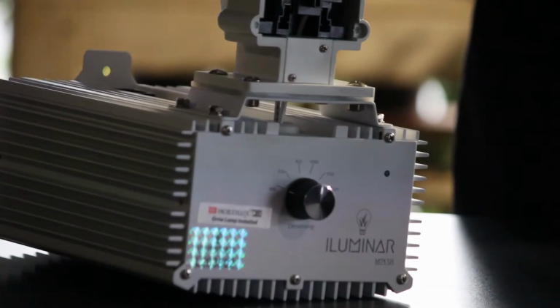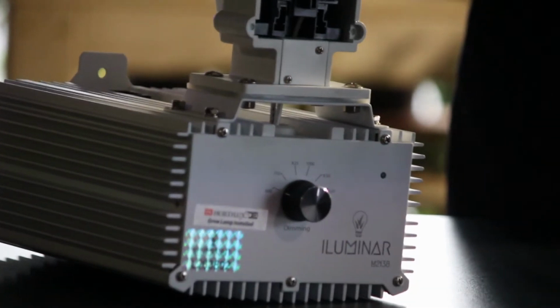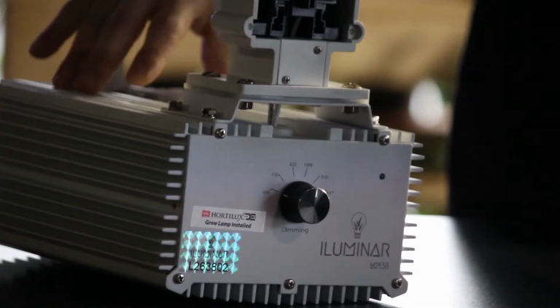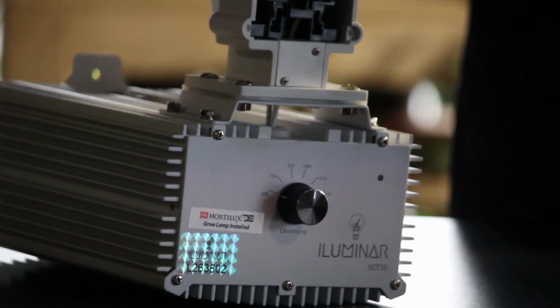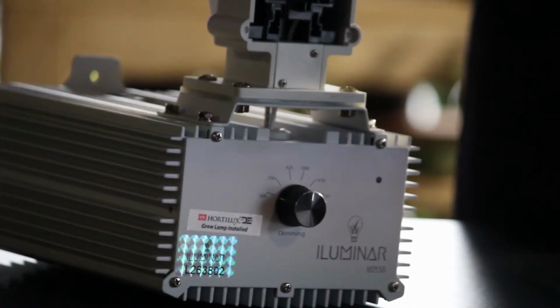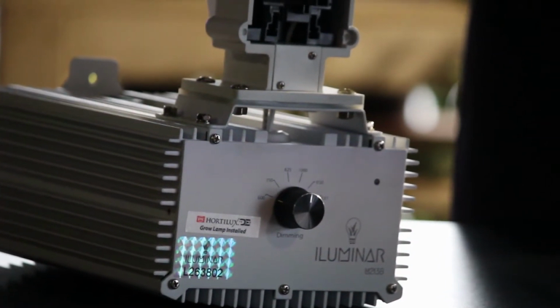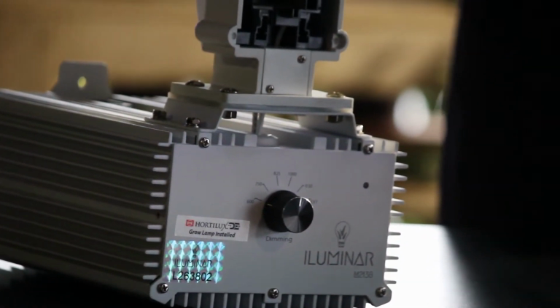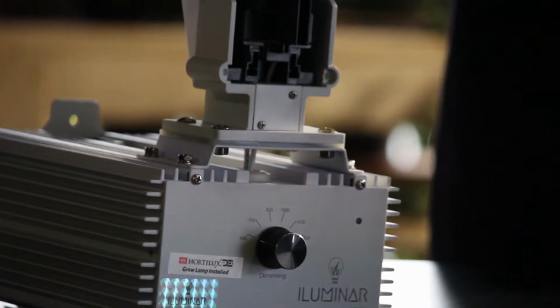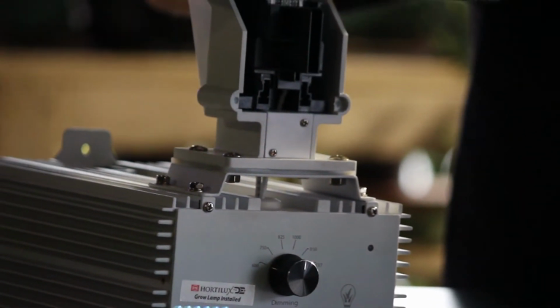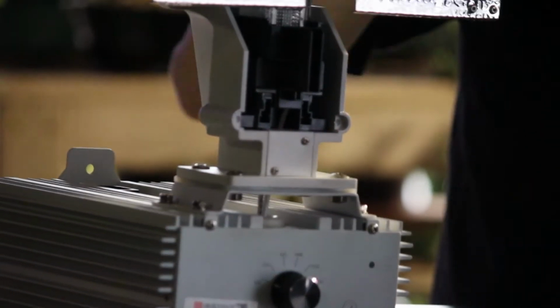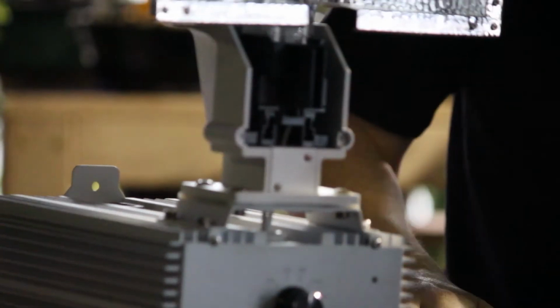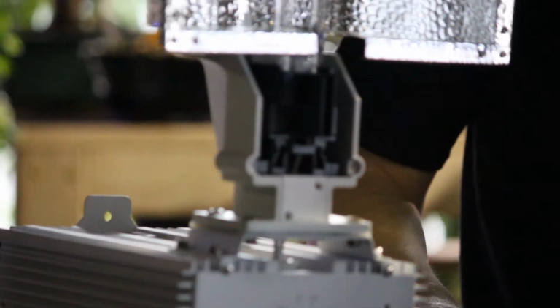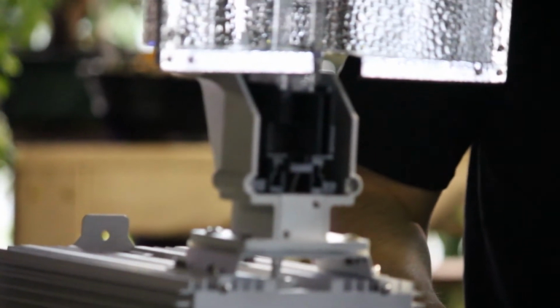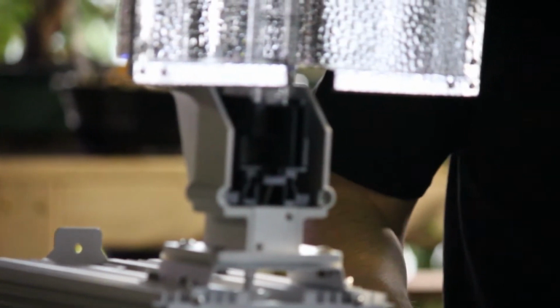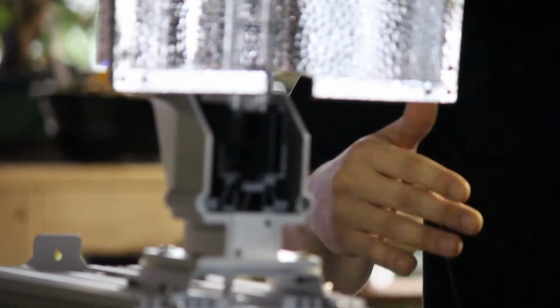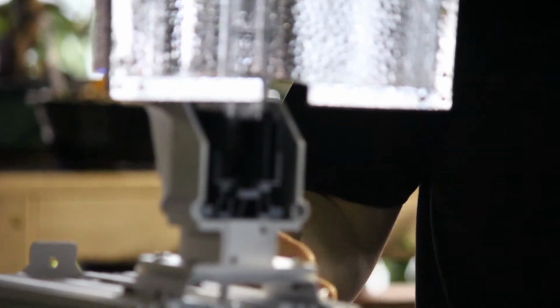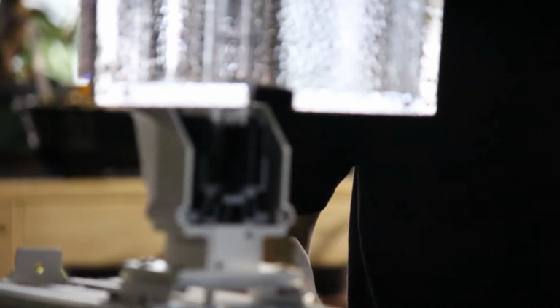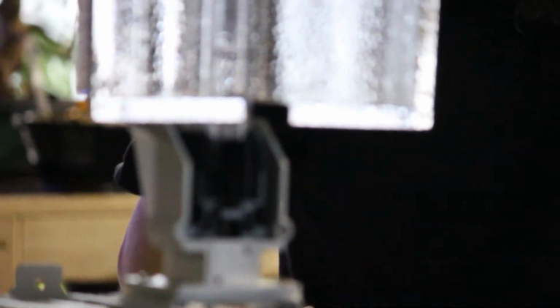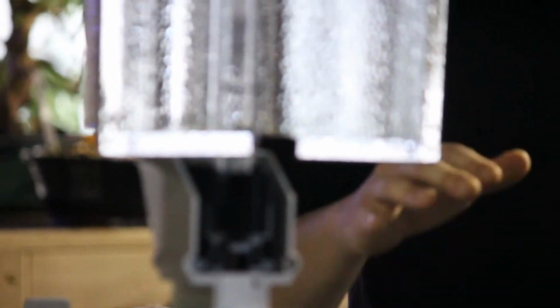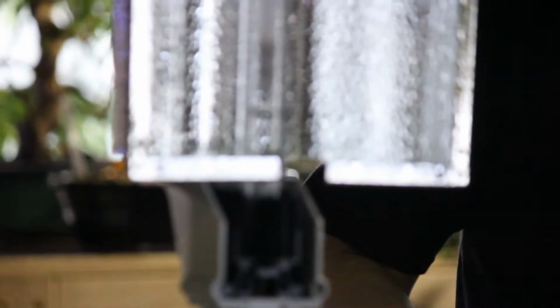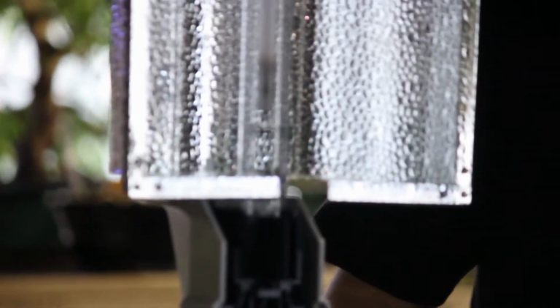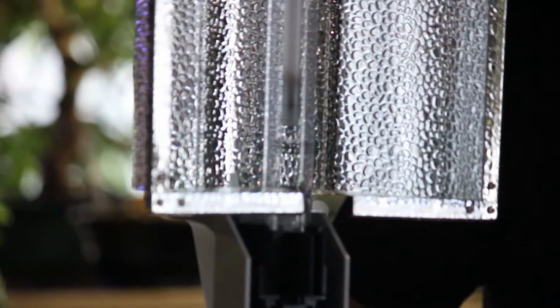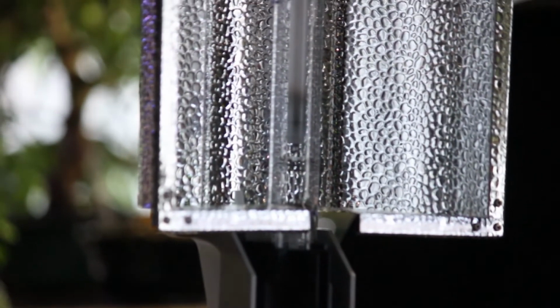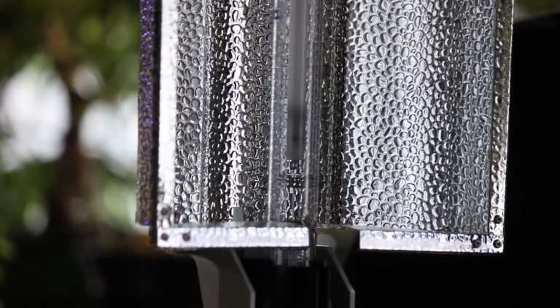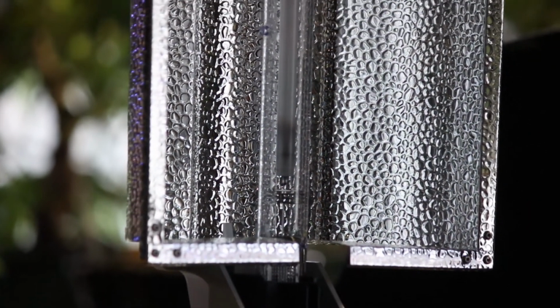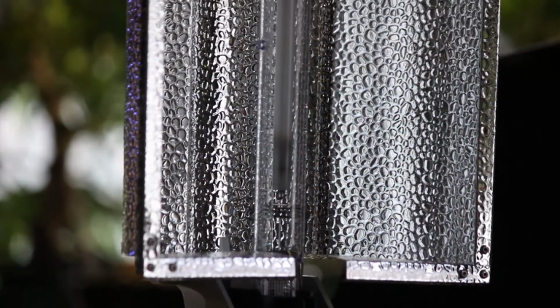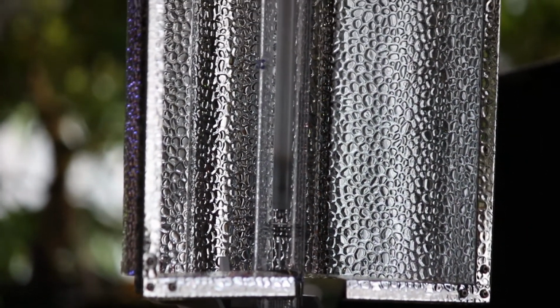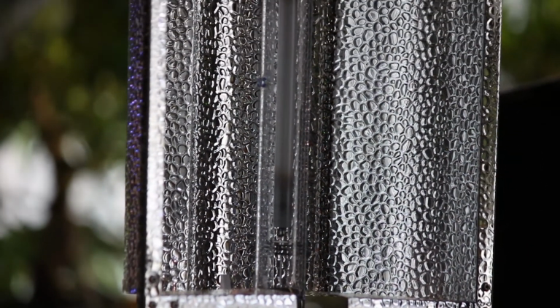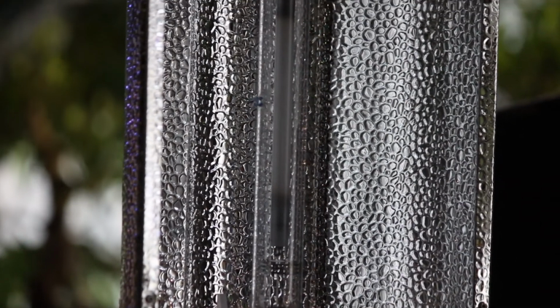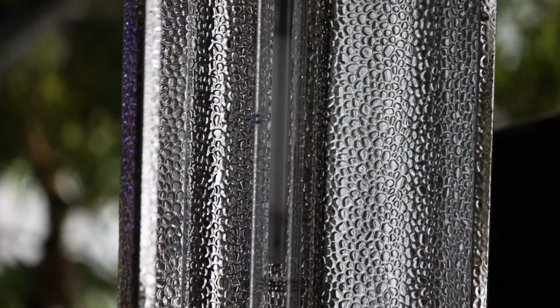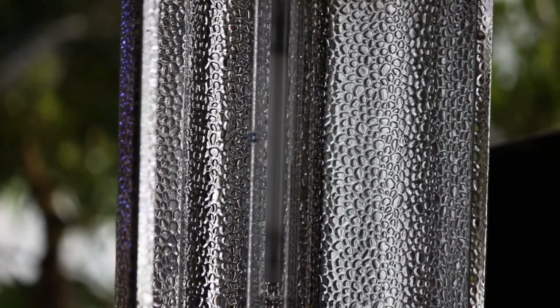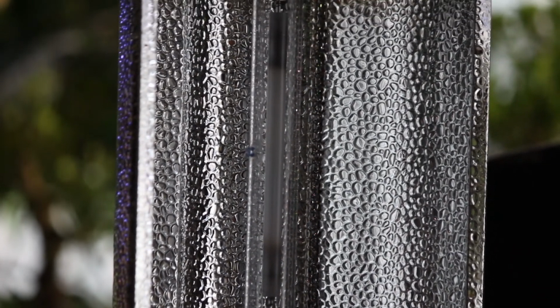It comes with an awesome $100-plus value Hordelux double ended bulb already included. So you're not getting a basic 1000 watt bulb — you're getting one of the top of the line bulbs built right into the system at the price point, which is pretty awesome.